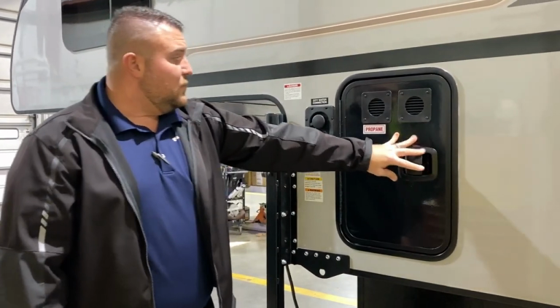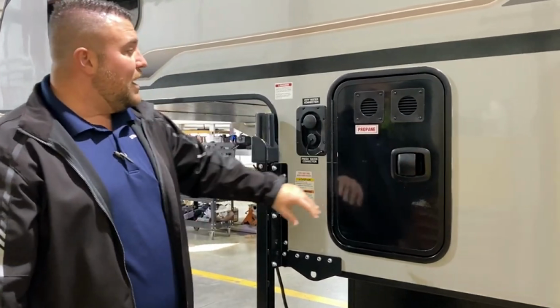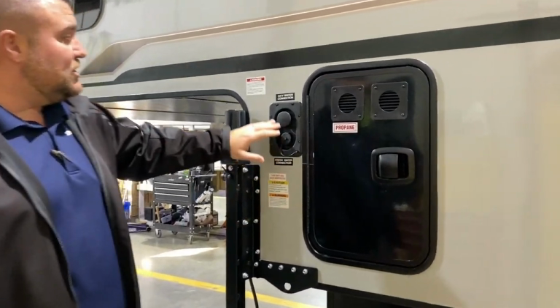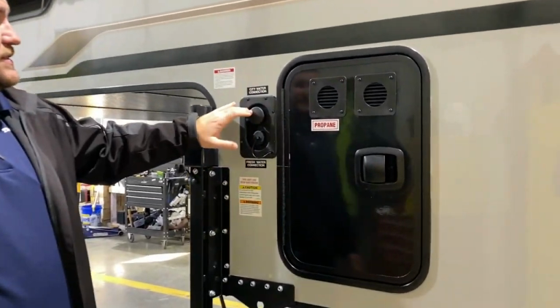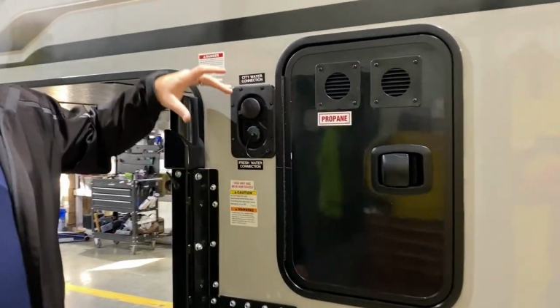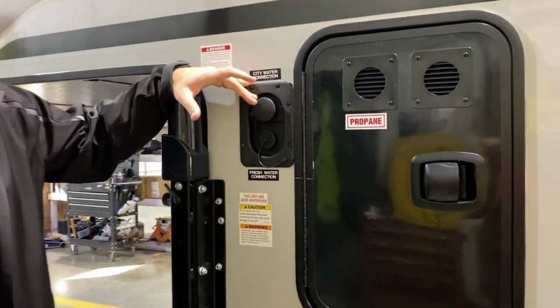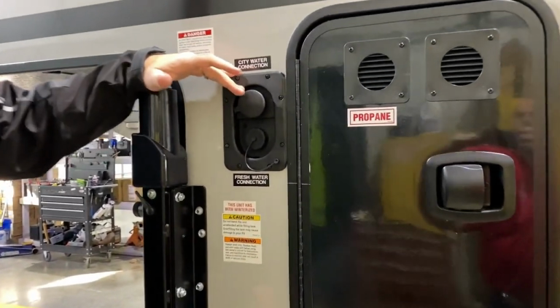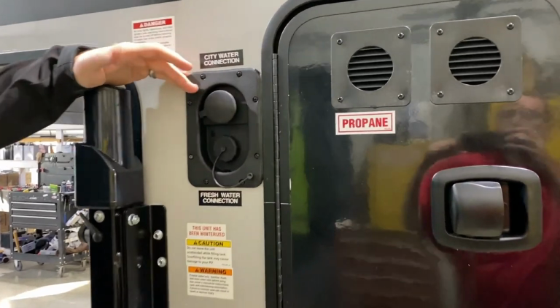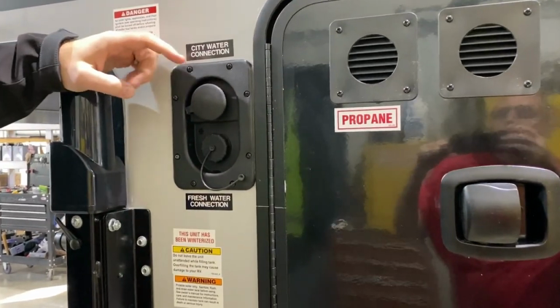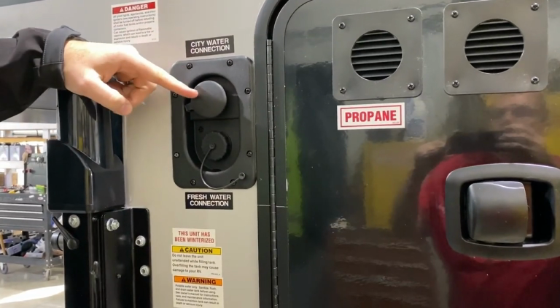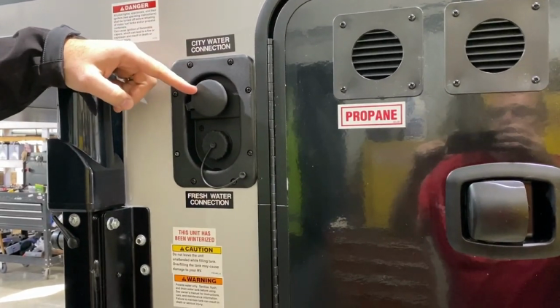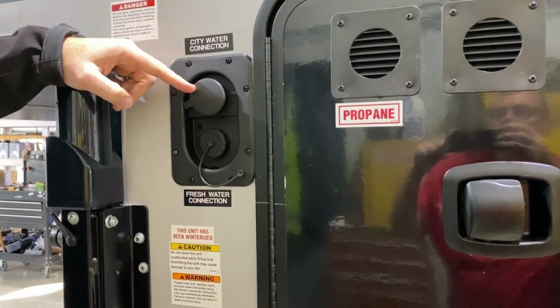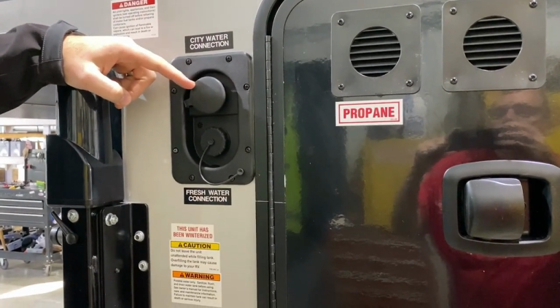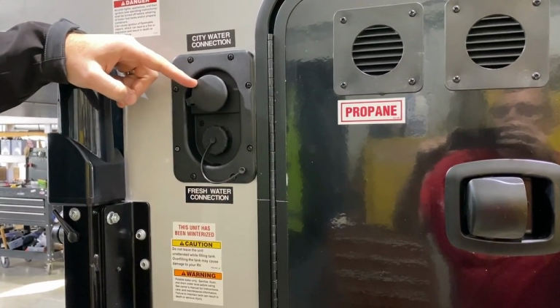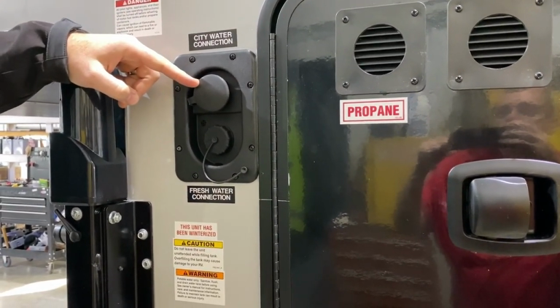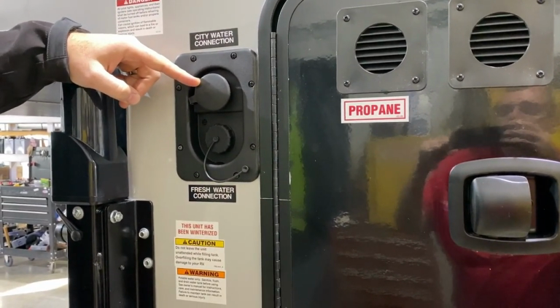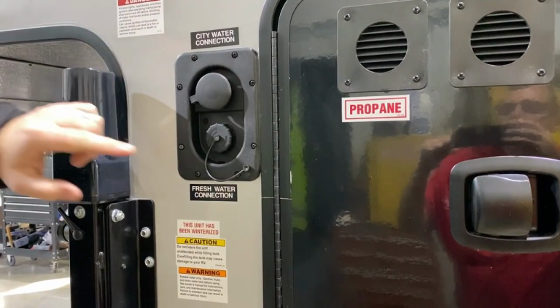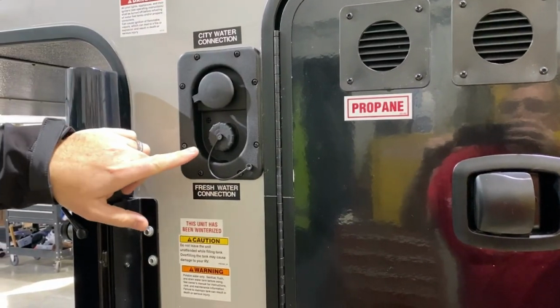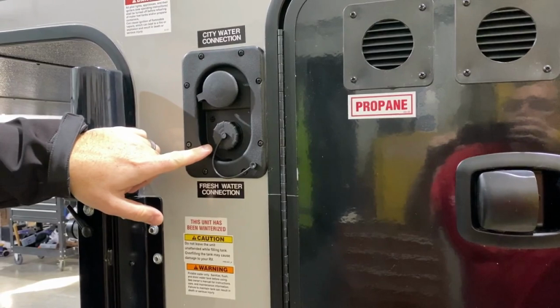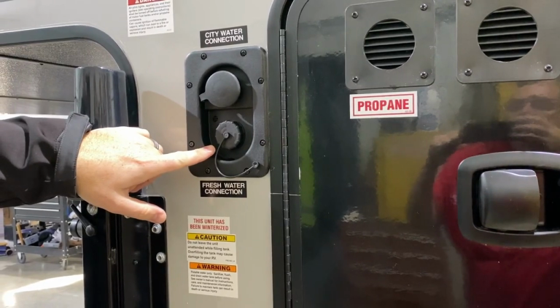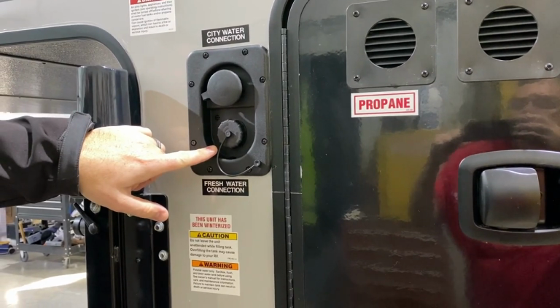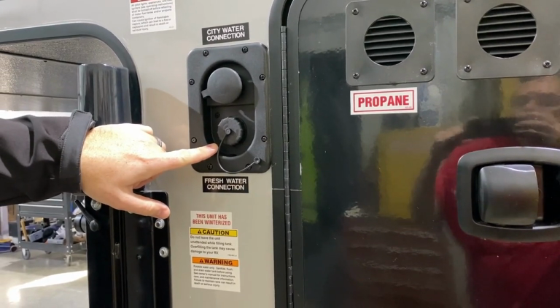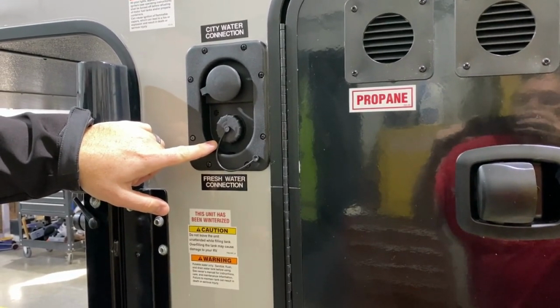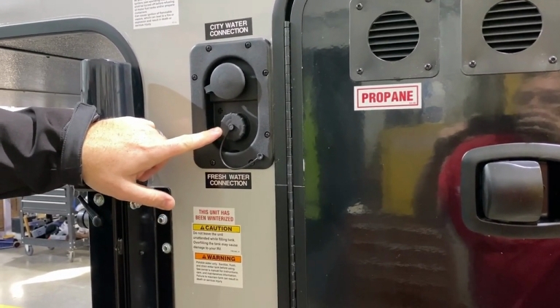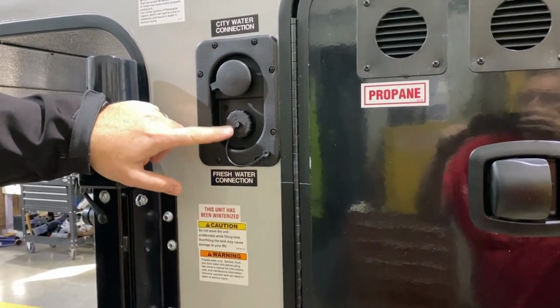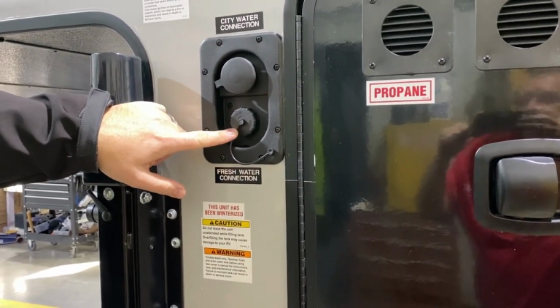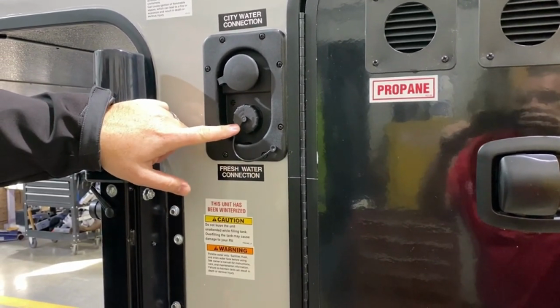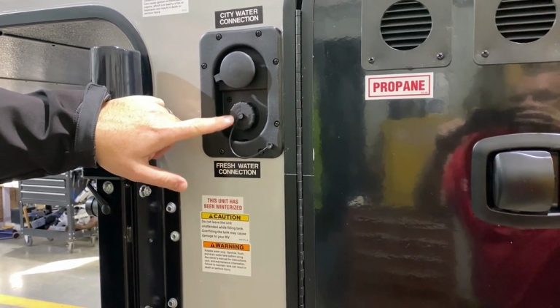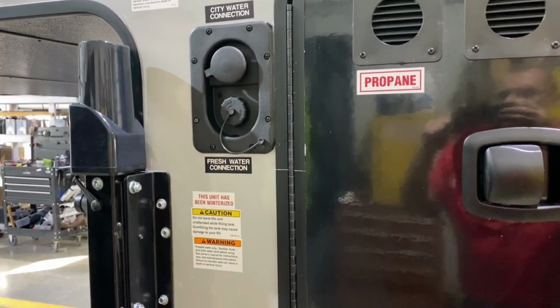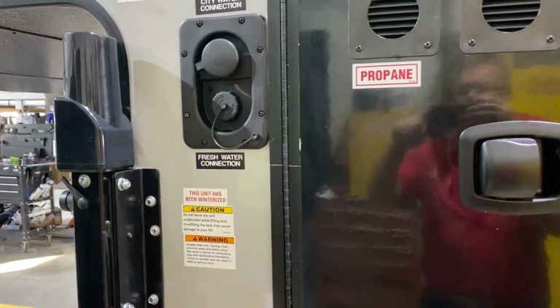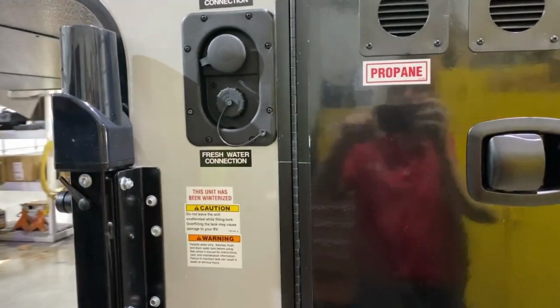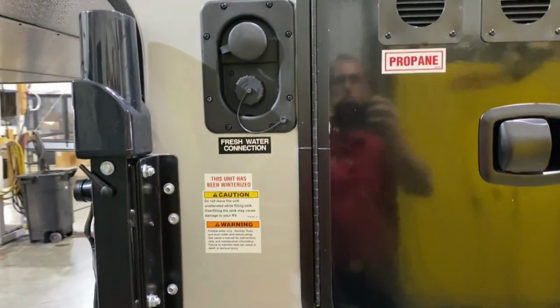There is a 30-pound LP tank bottle that will be filled by Outpost RV. We have your water connections — city water up top so if you're at a campground you can hook your water hose up here and that'll pressurize the lines for you. Your fresh water tank is available if you're dry camping or boondocking — fill it up, turn on the water pump, and use that water.